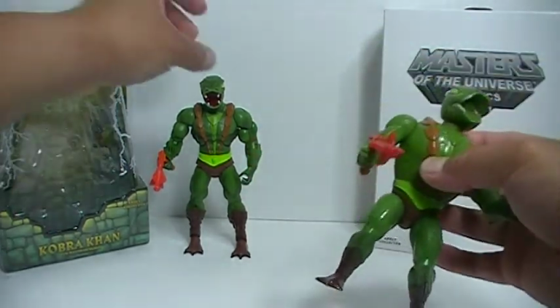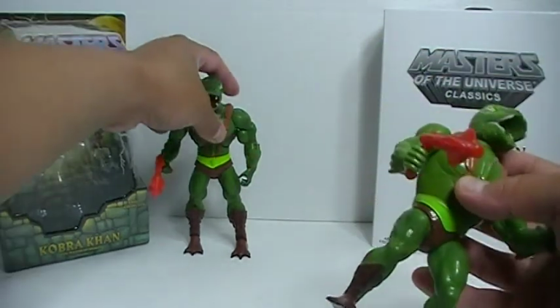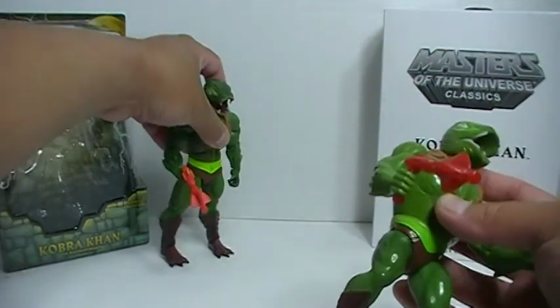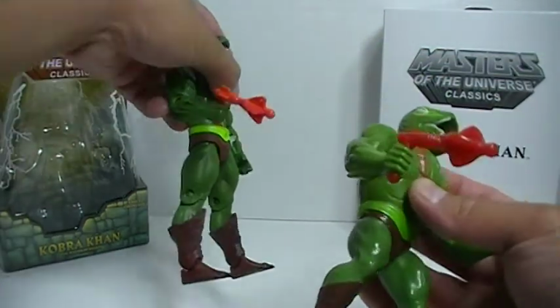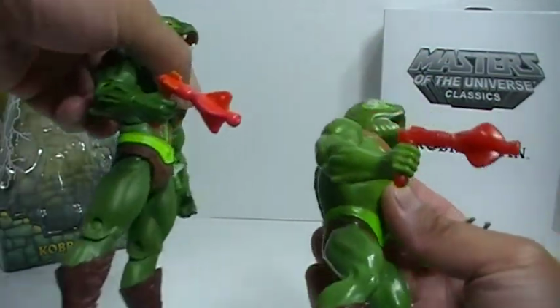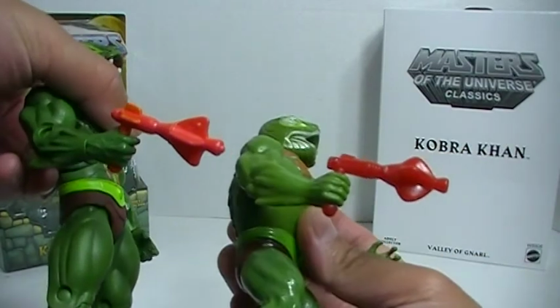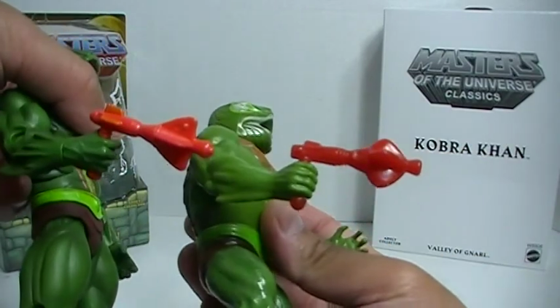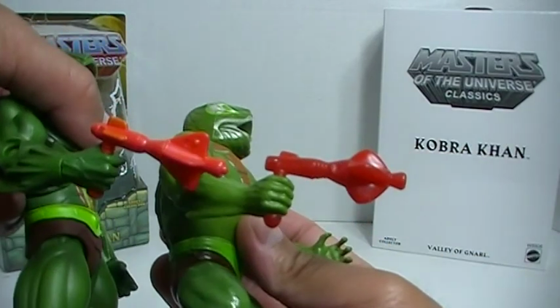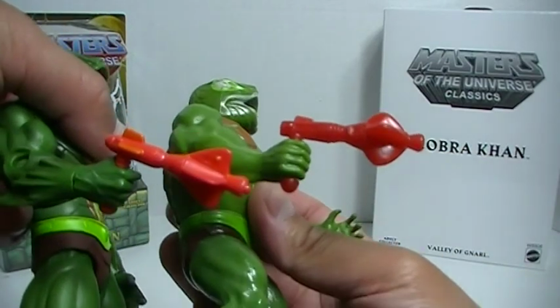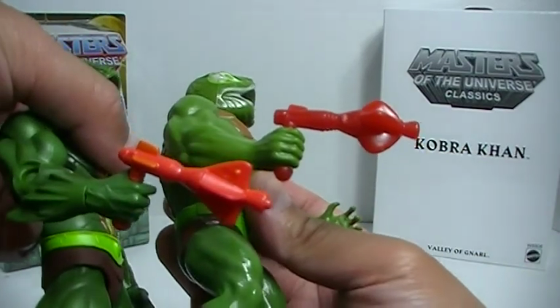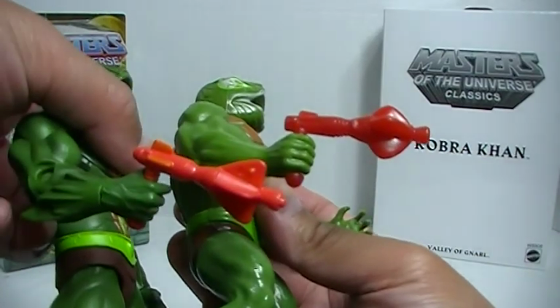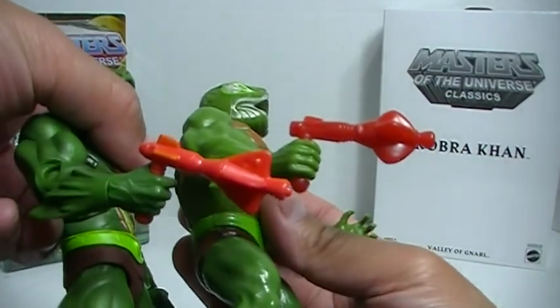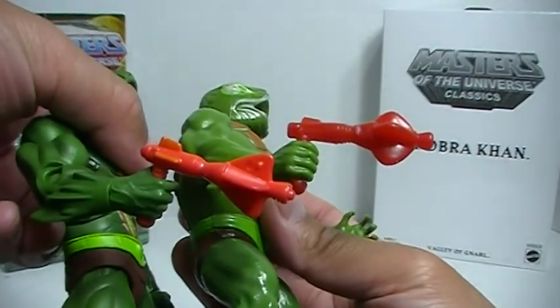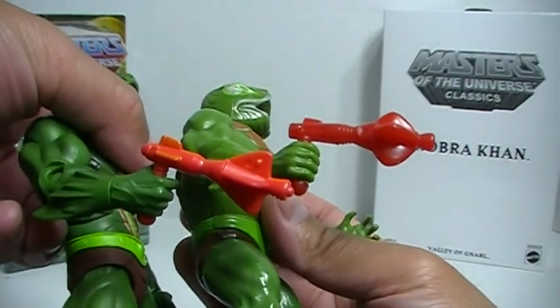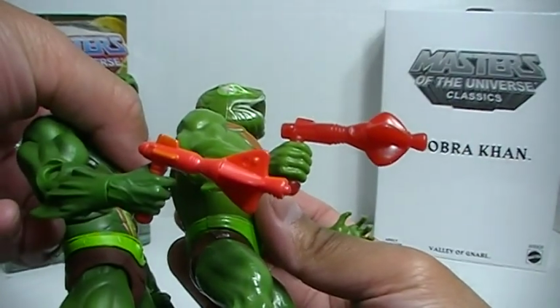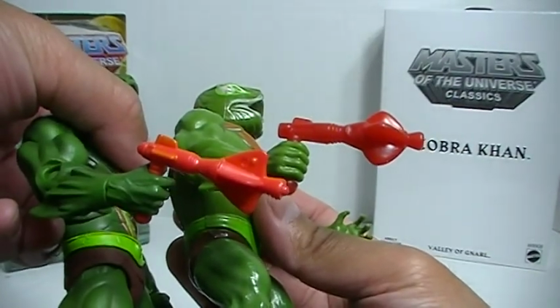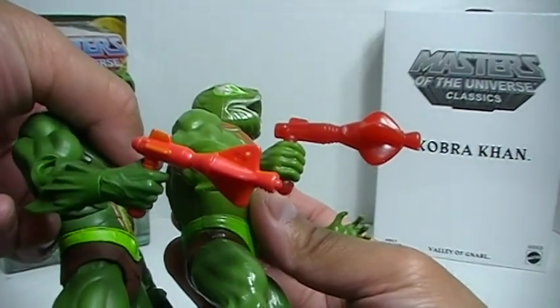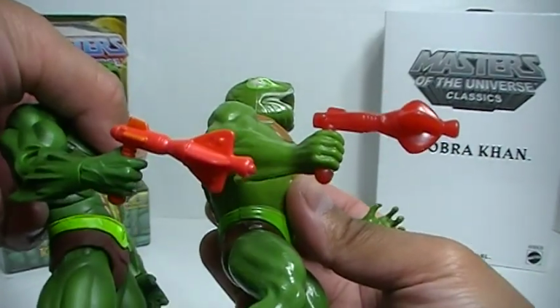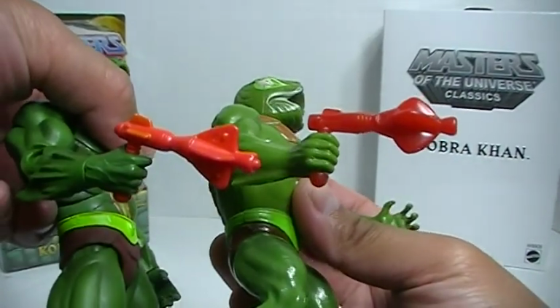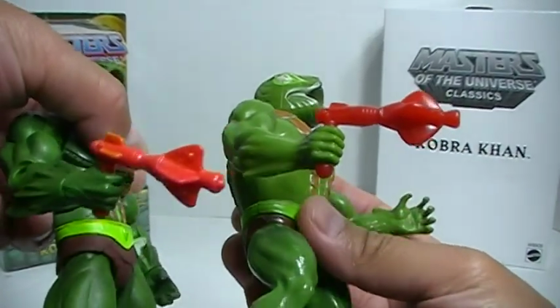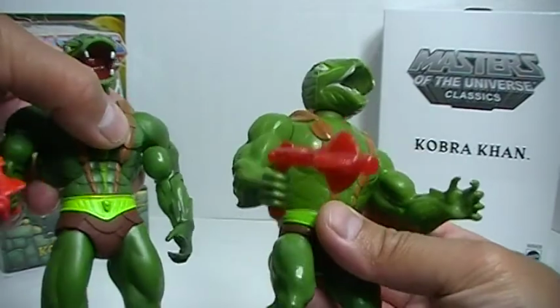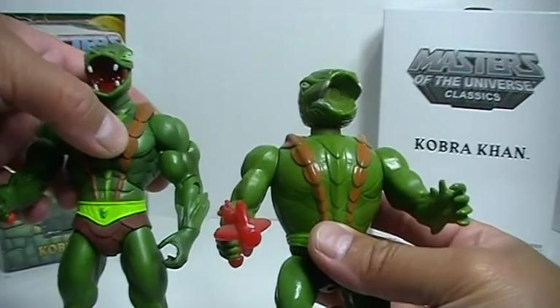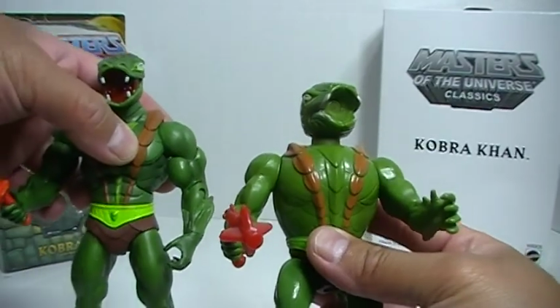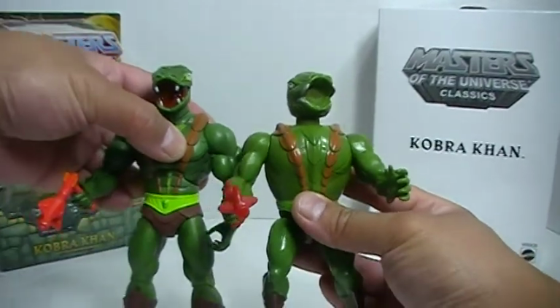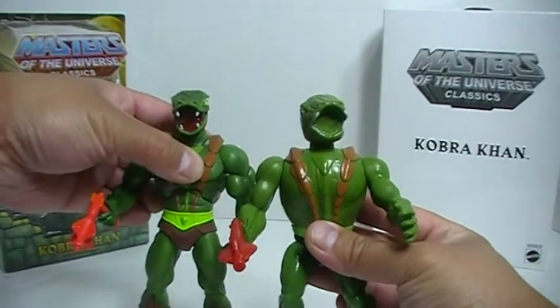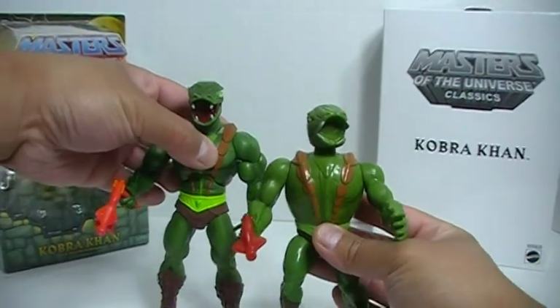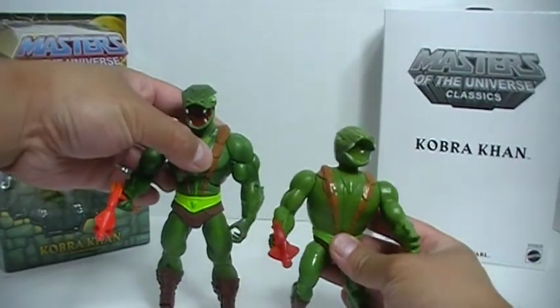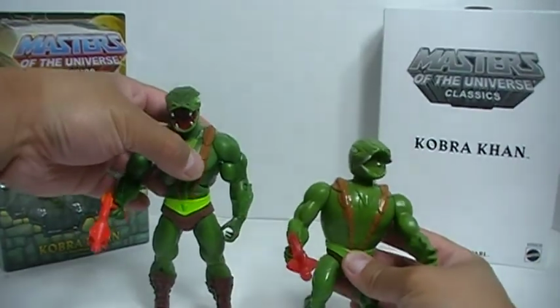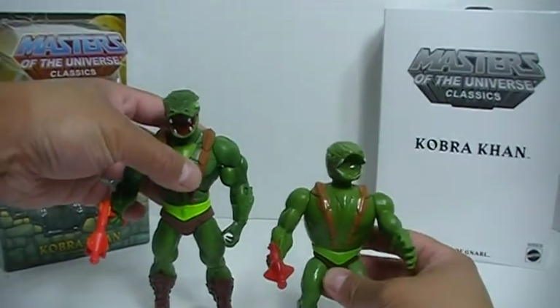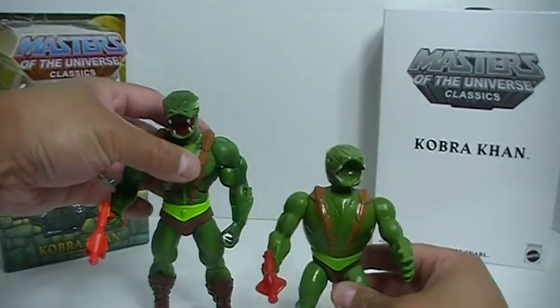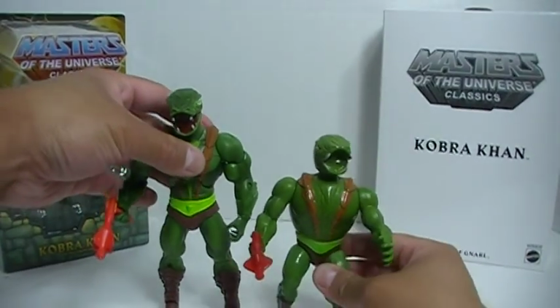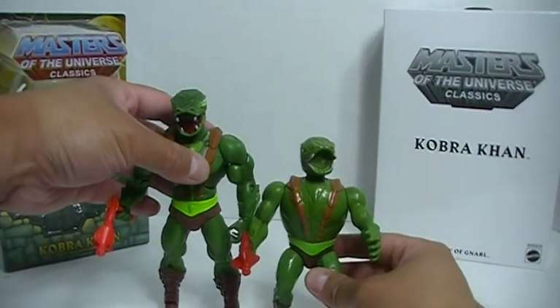You can see they share basically the same weapon. They really translated that well into the new figure as well. So there's a look at both of them — height comparison there.